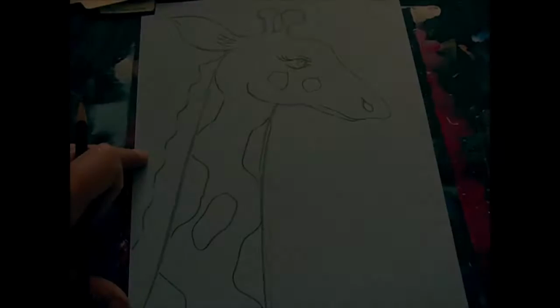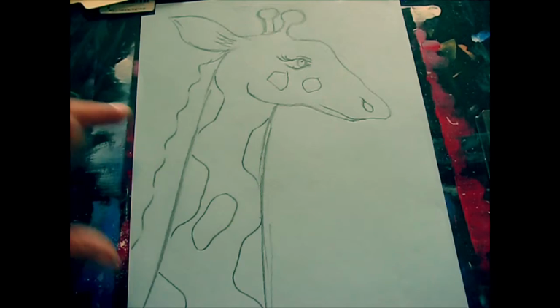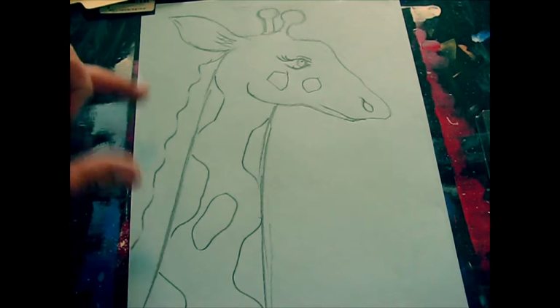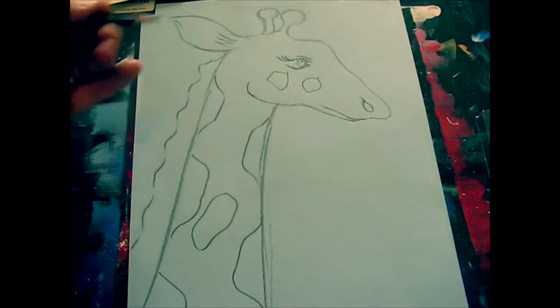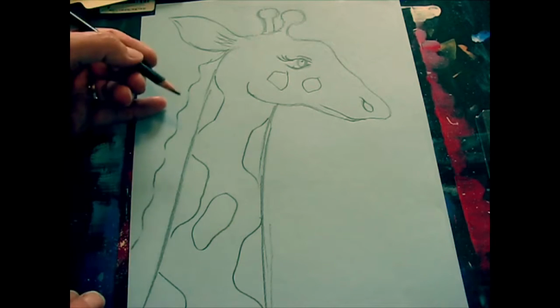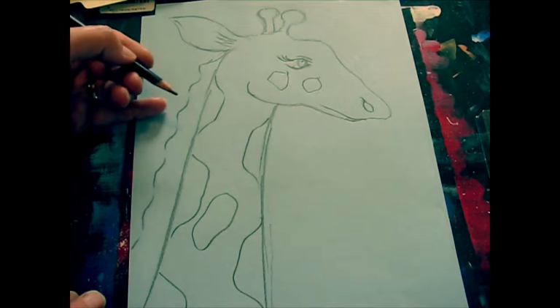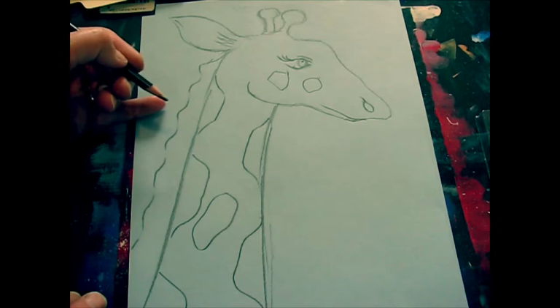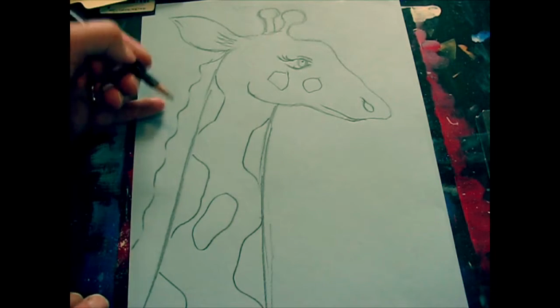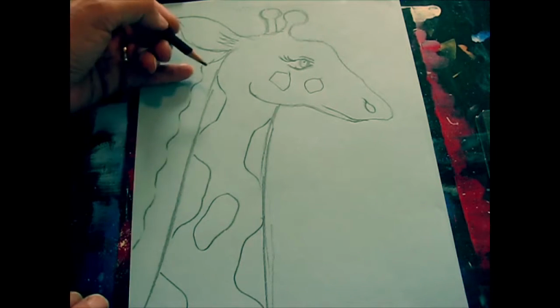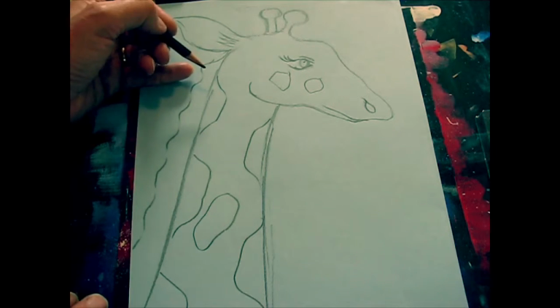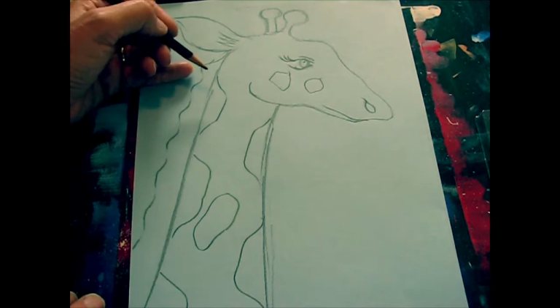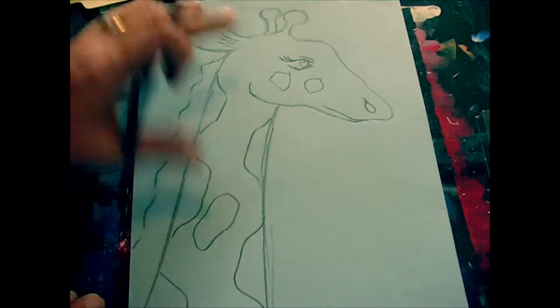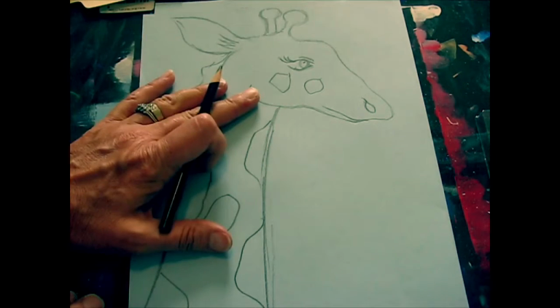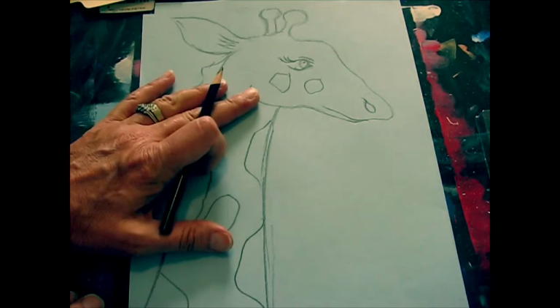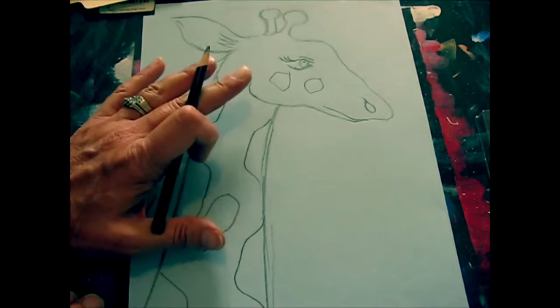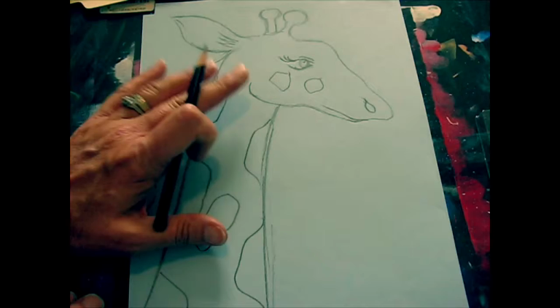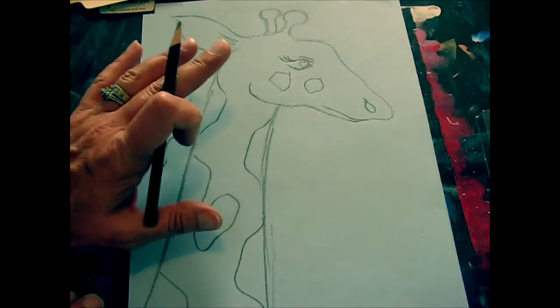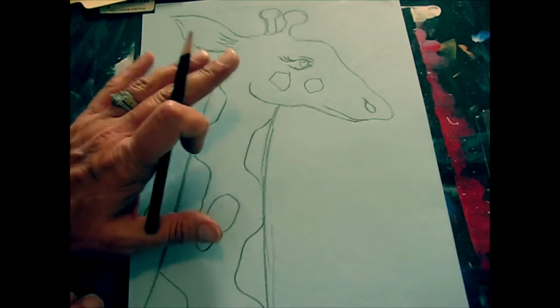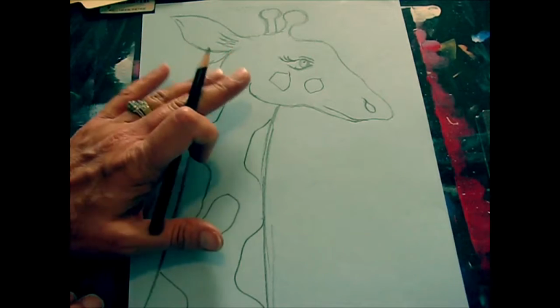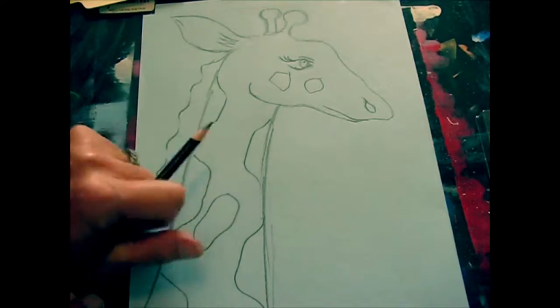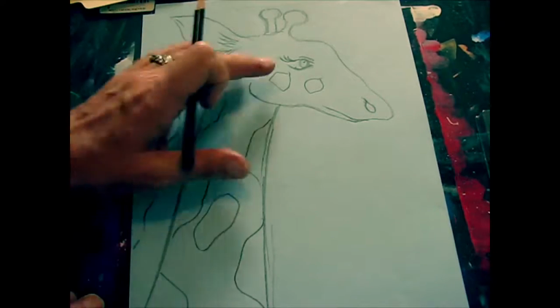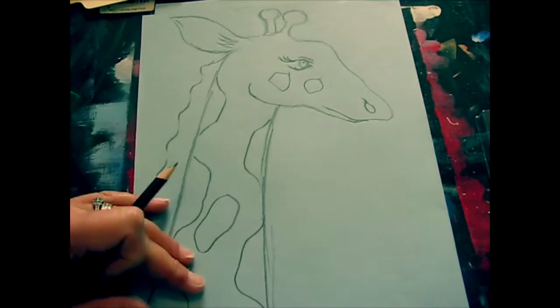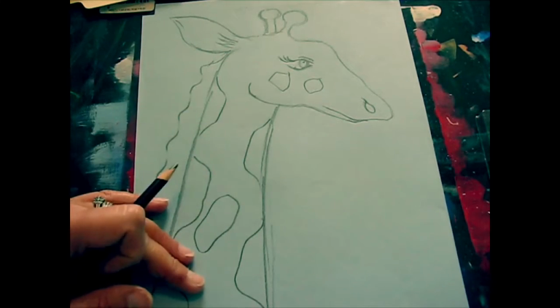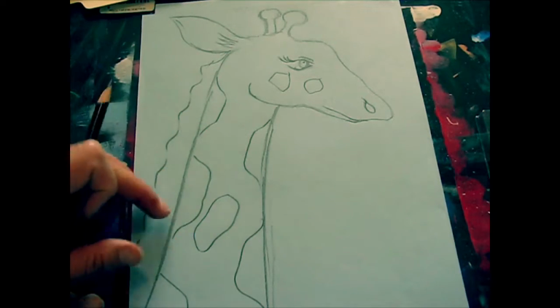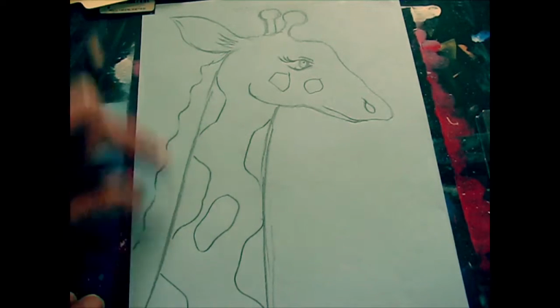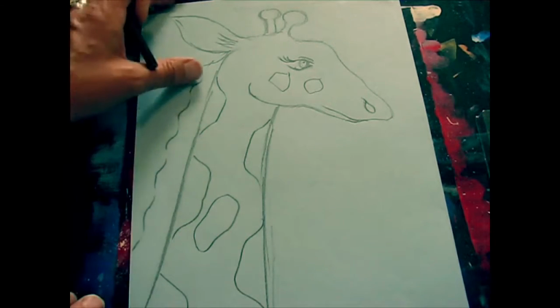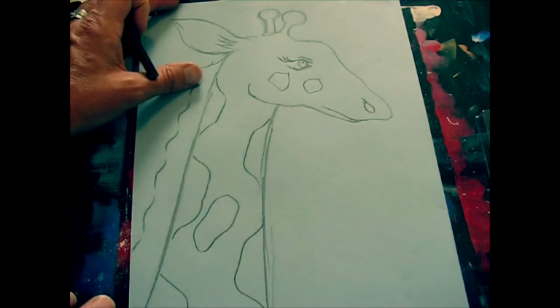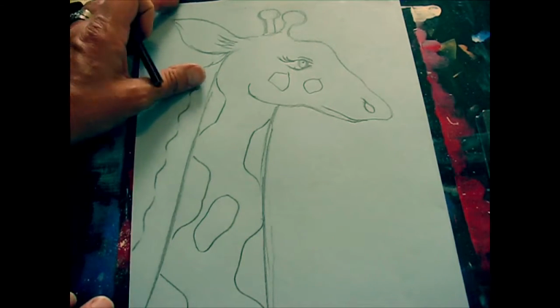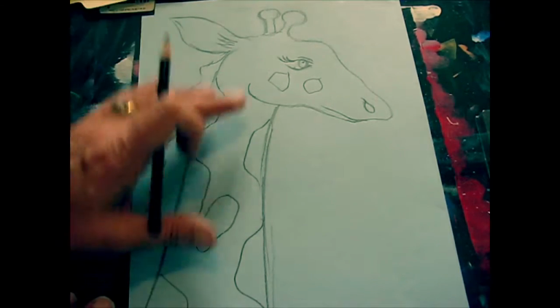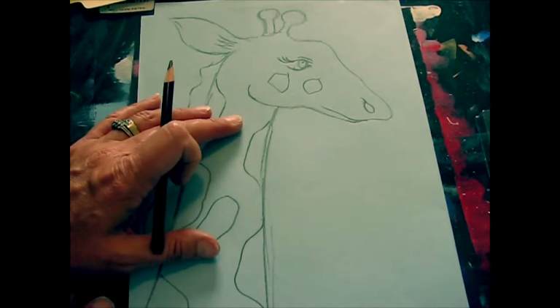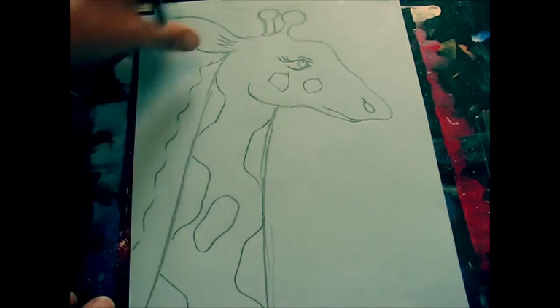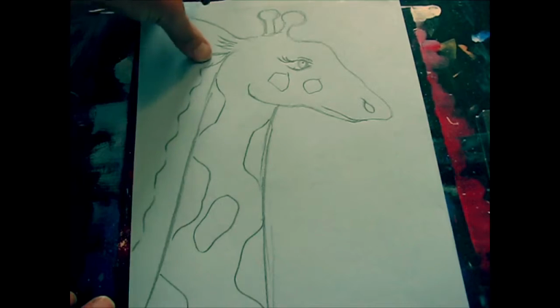Today I'm going to show you how you can draw your very own close-up of a giraffe's head and partial neck, and it's not as difficult as it looks.